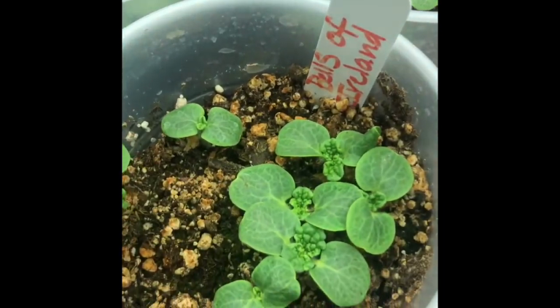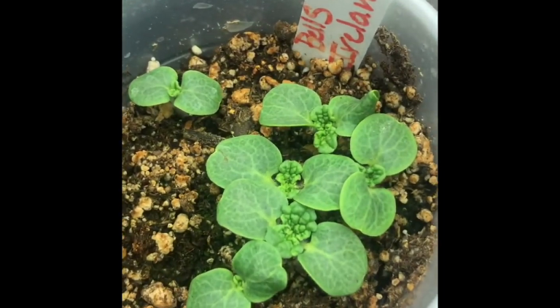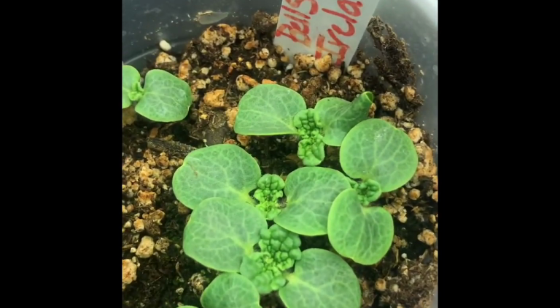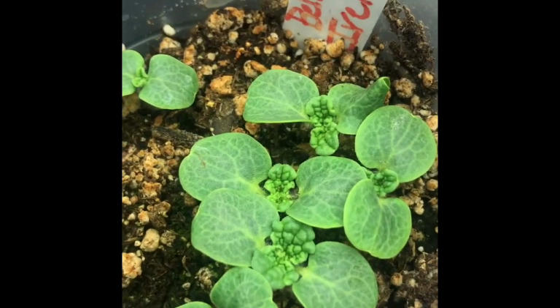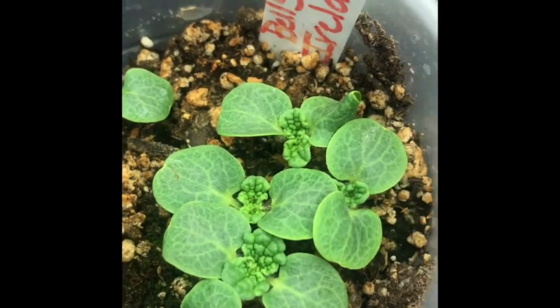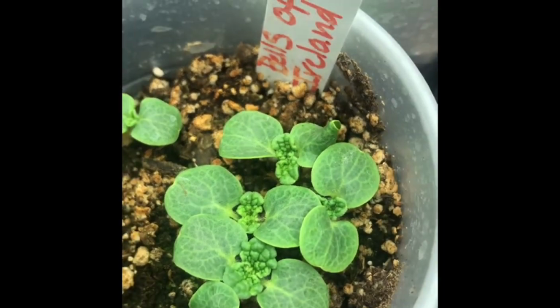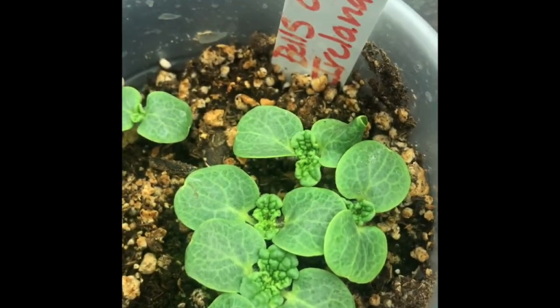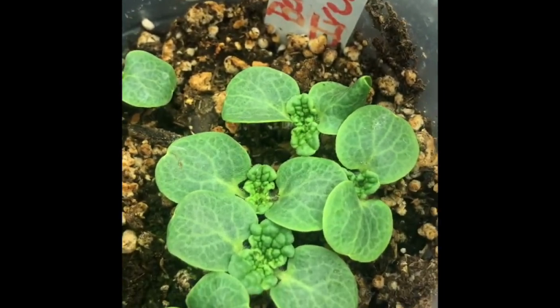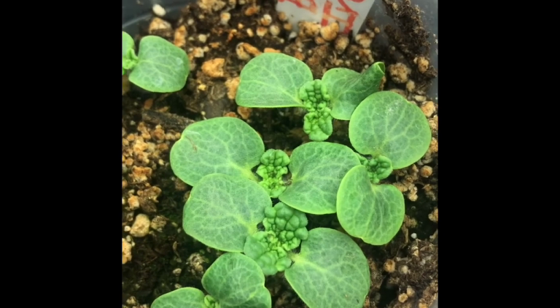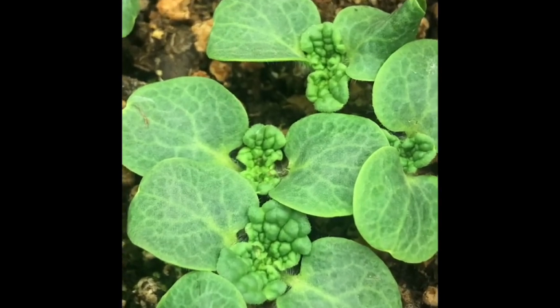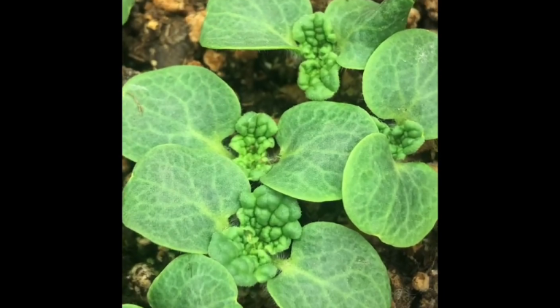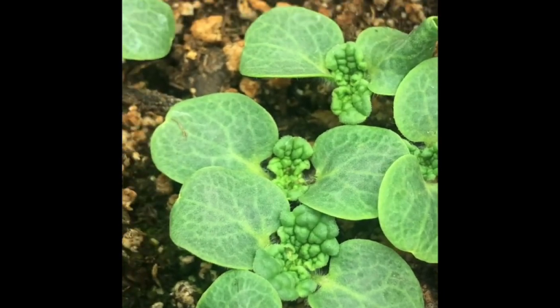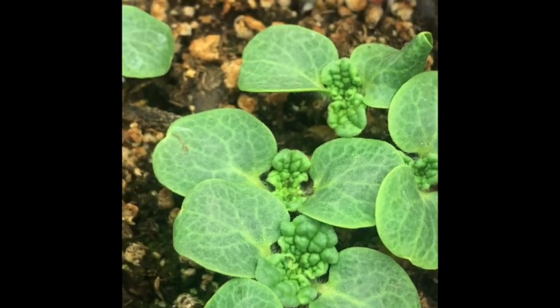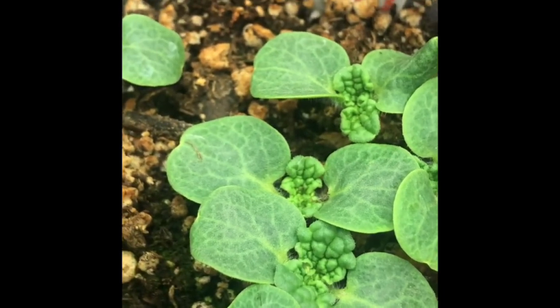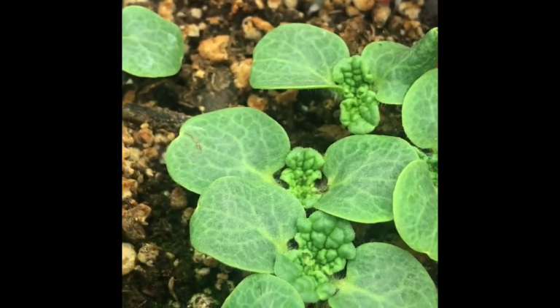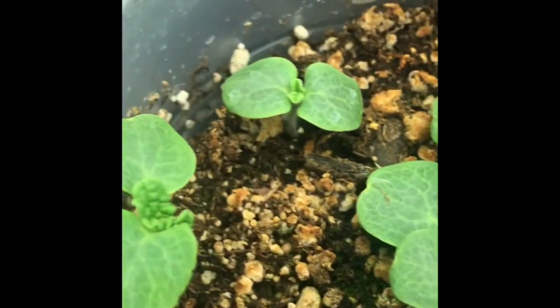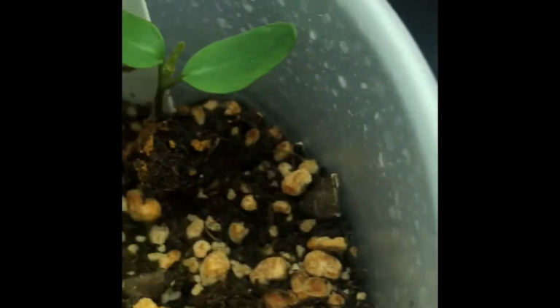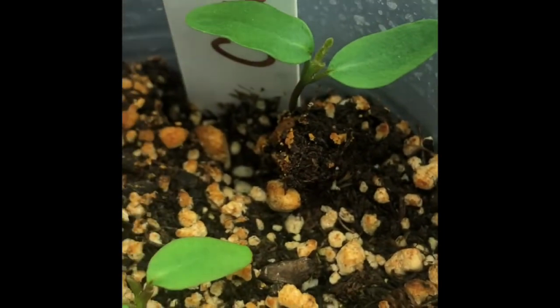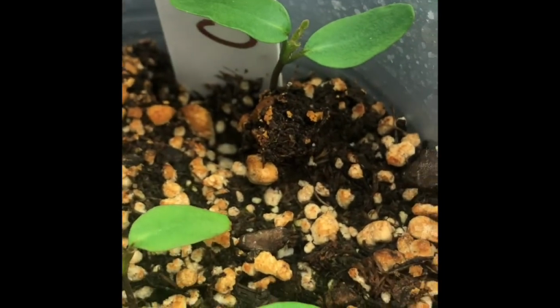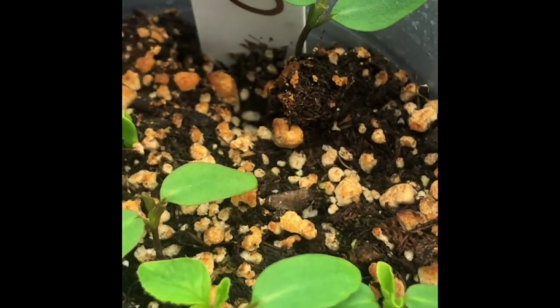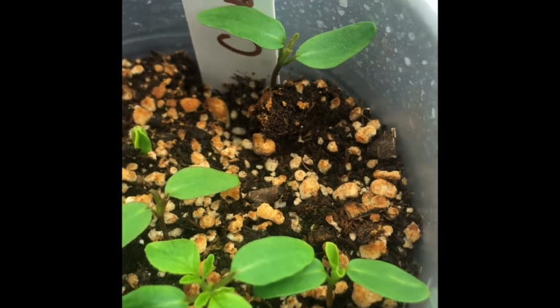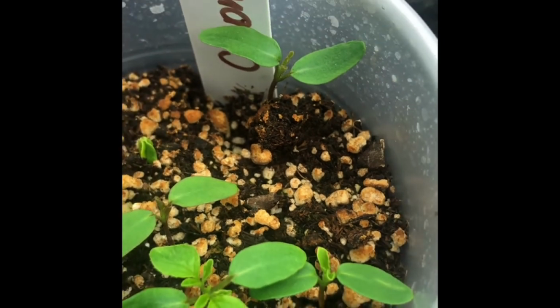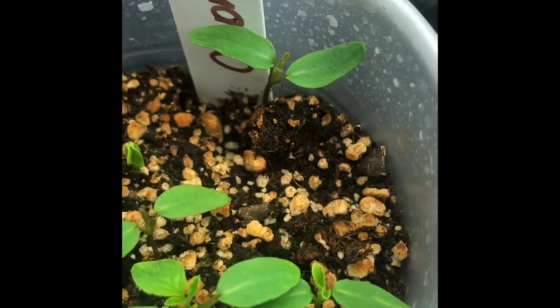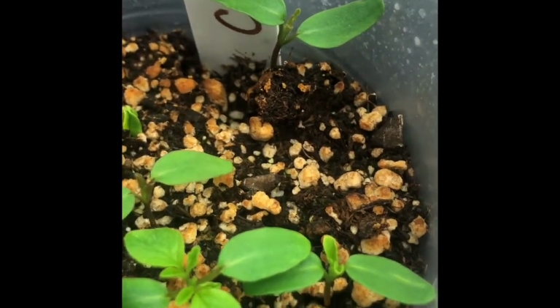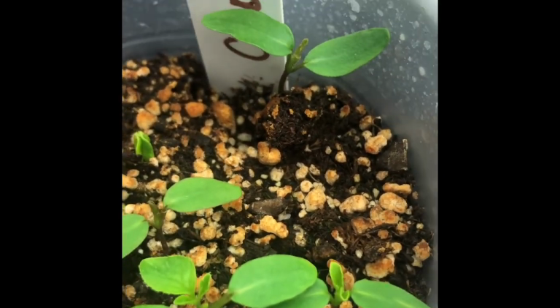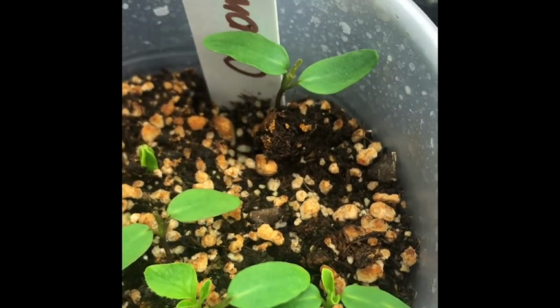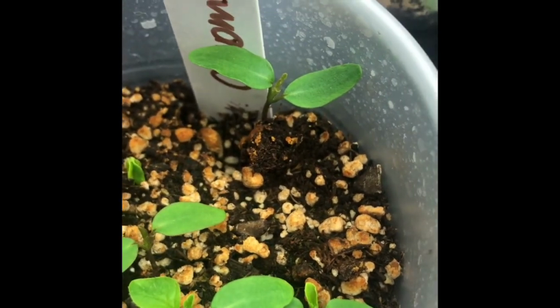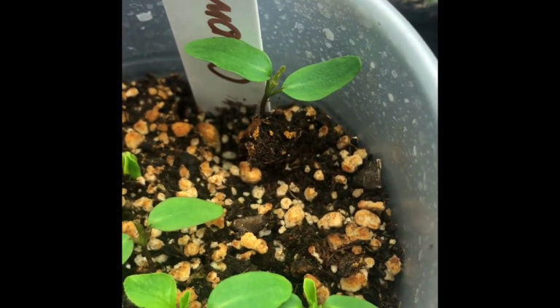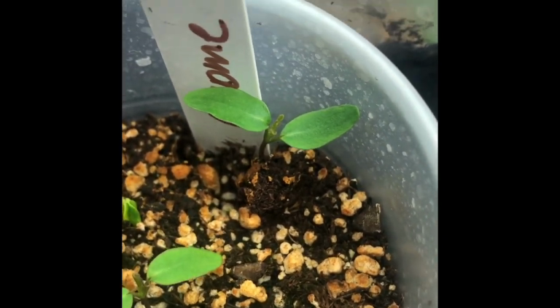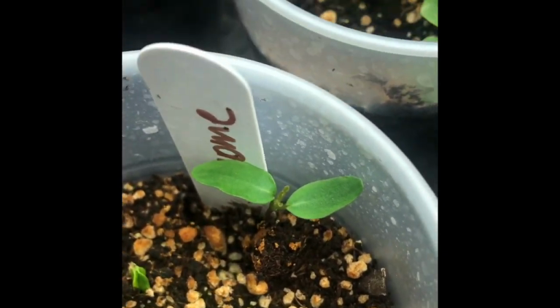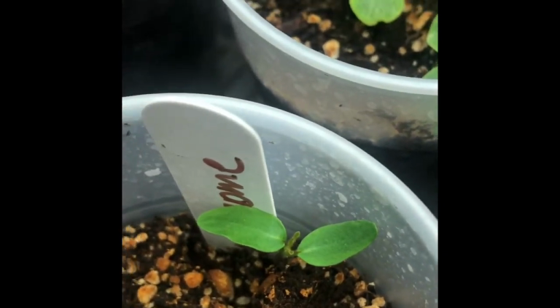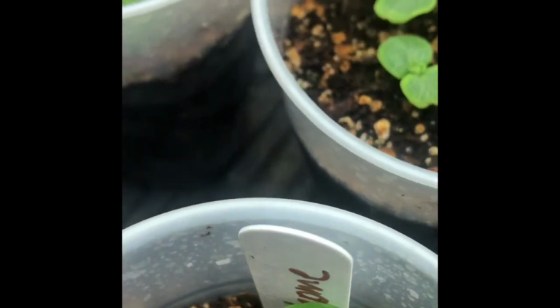The Bells of Ireland — these have the little tufts in them, if you can tell. Really cute little seedlings. The Cleomy, as it grows, it's got the two leaves, but as it grows it'll form four. It grows four leaves on there.